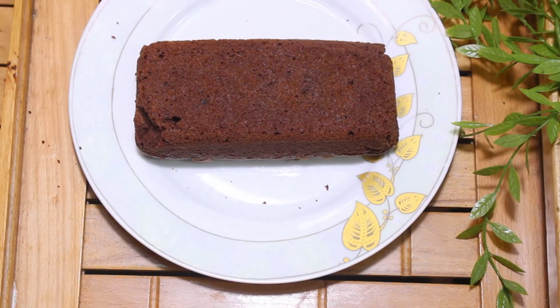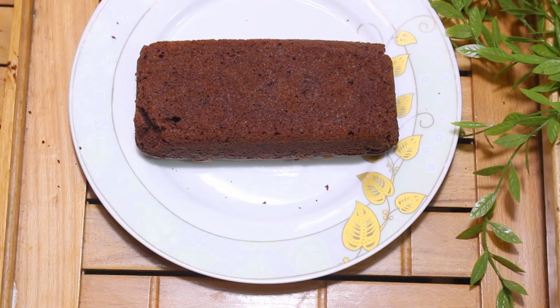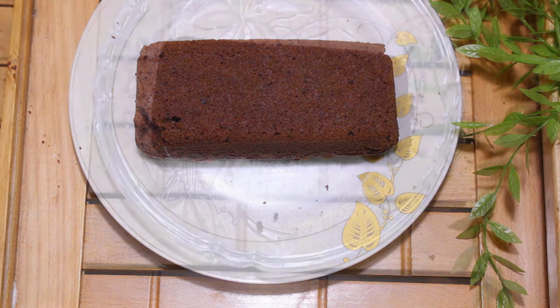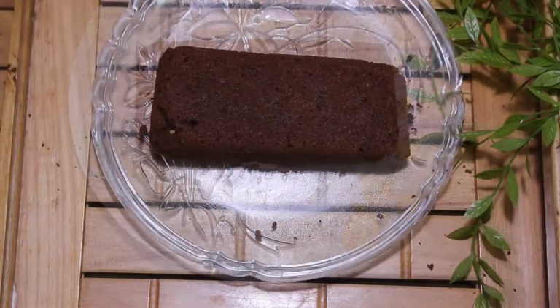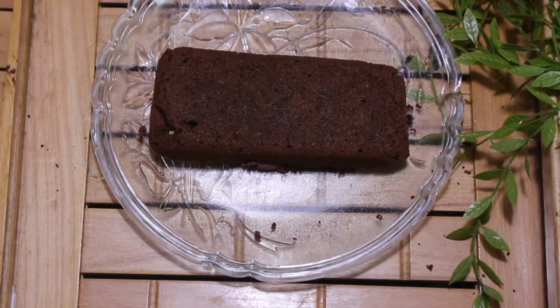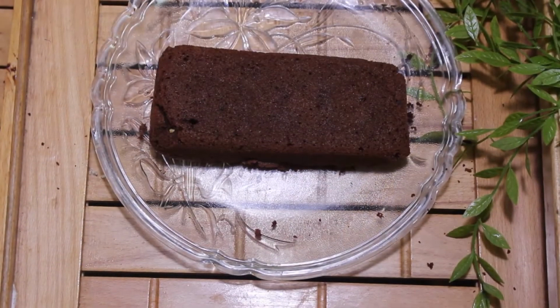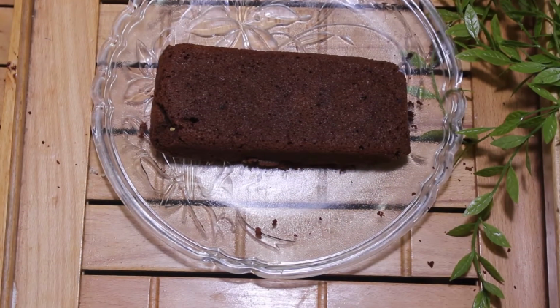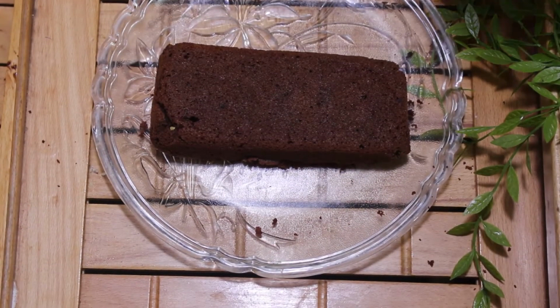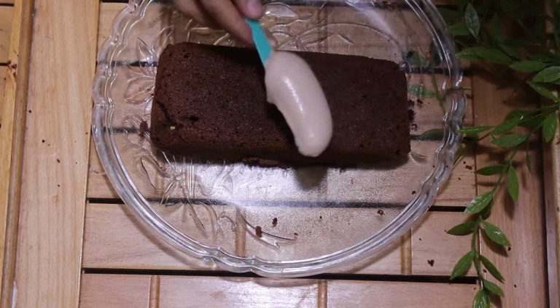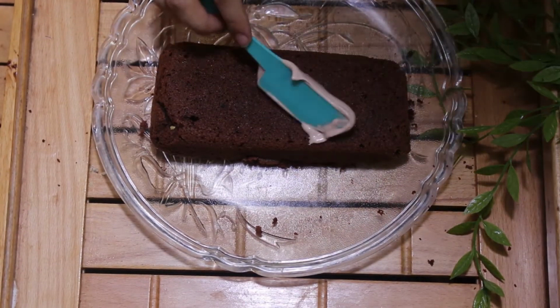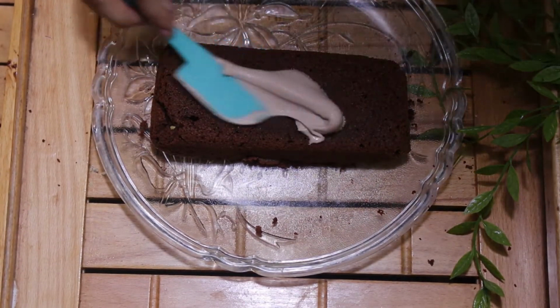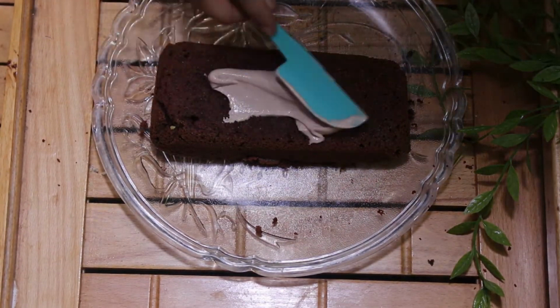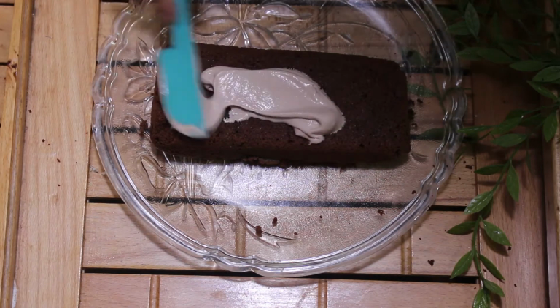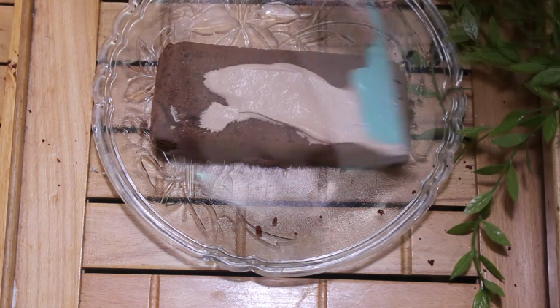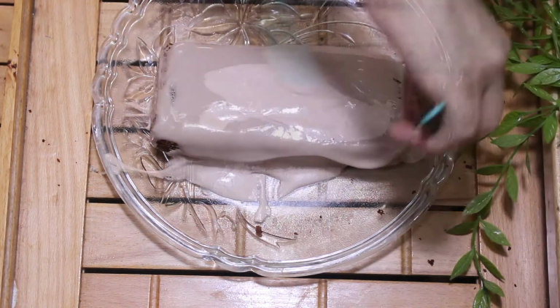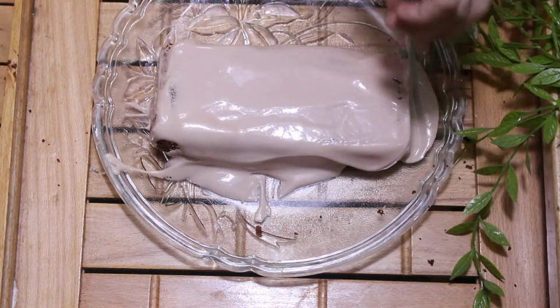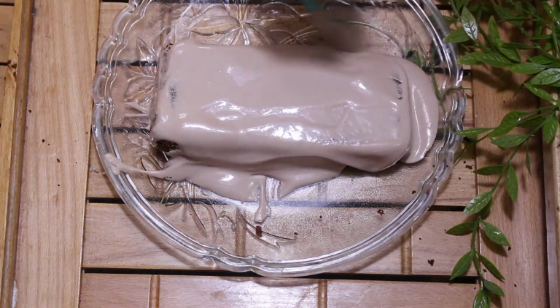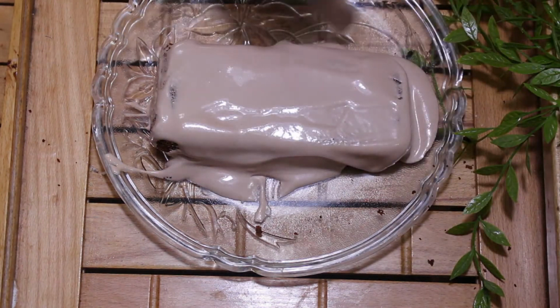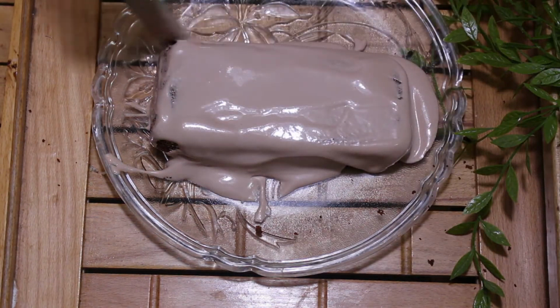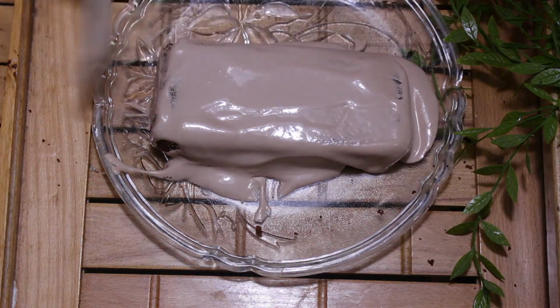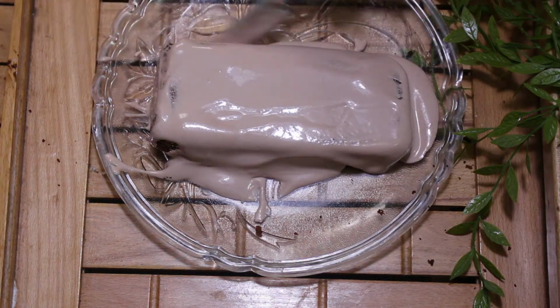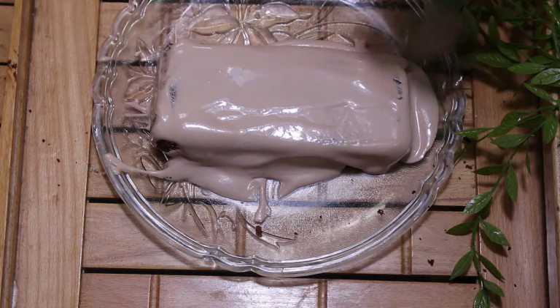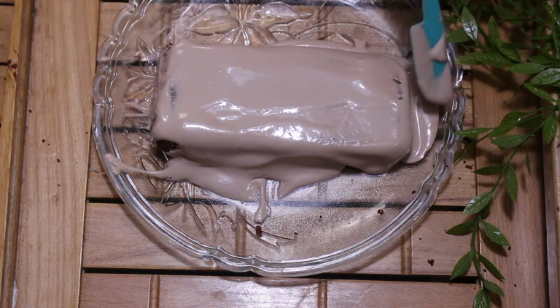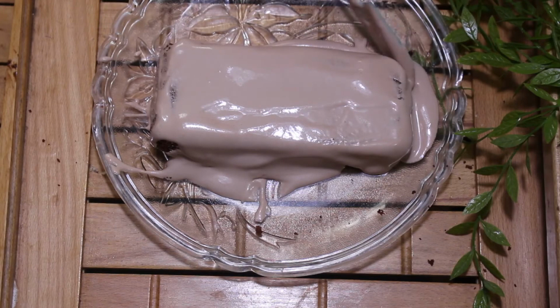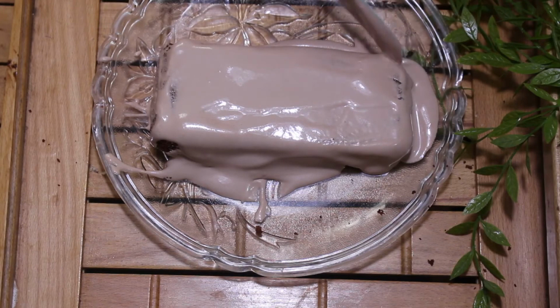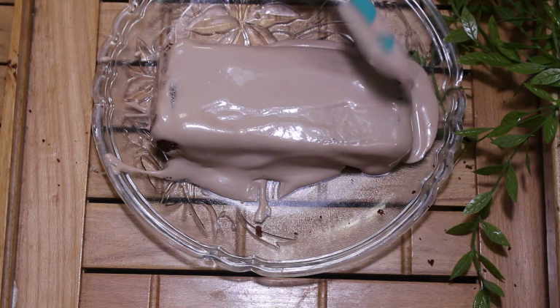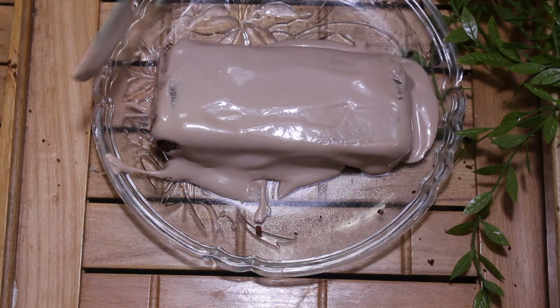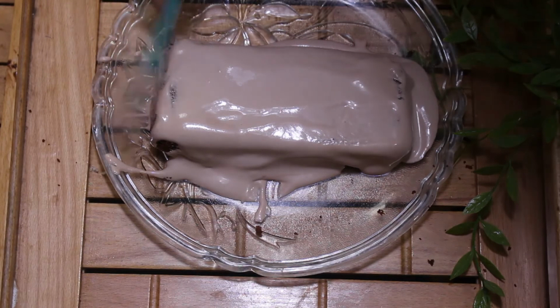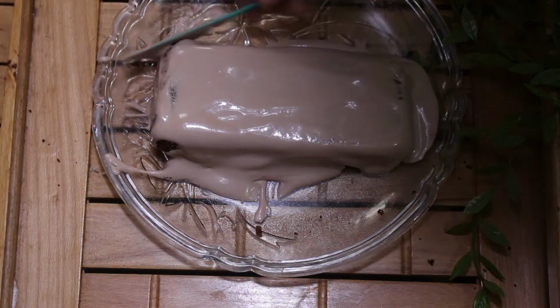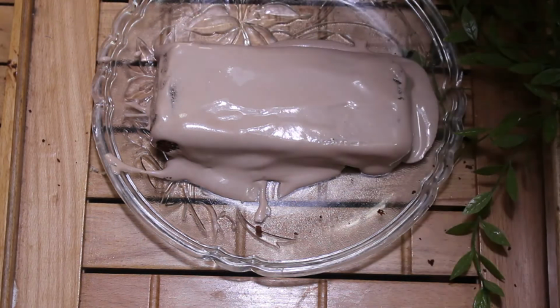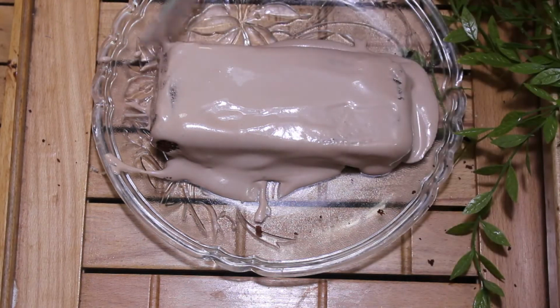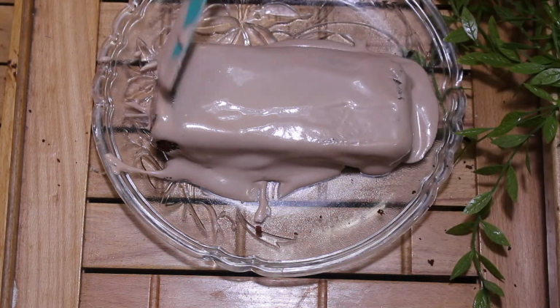If you want, you can add a topping on it. I have whipped cream and I have added cocoa powder to it. I have used it before and if you try this recipe, you will definitely like it.